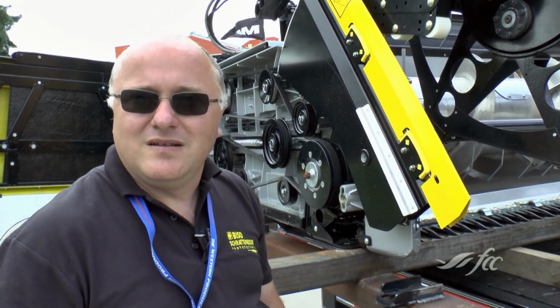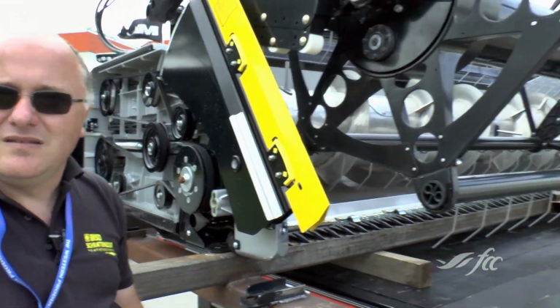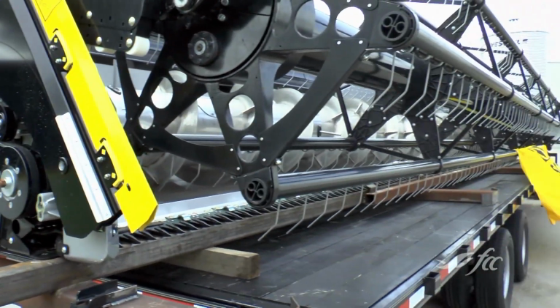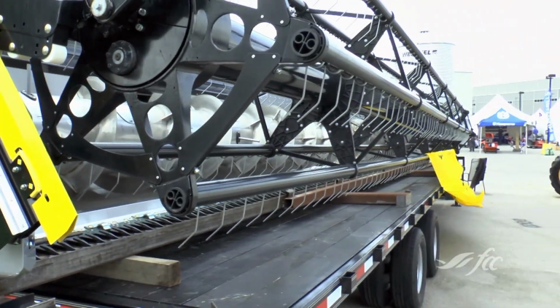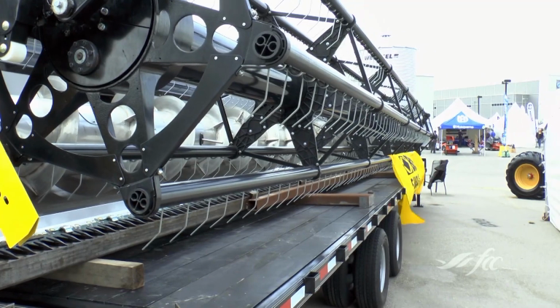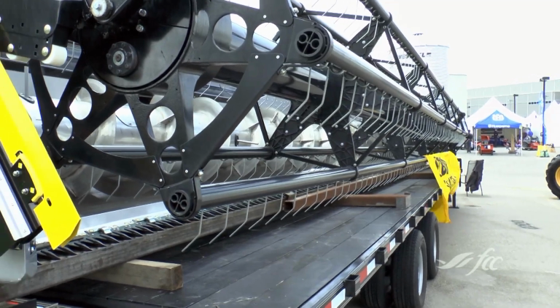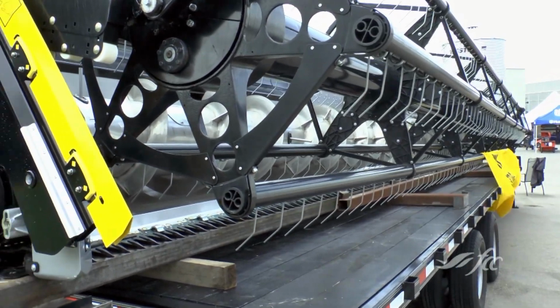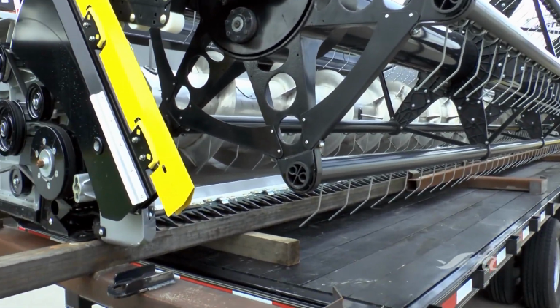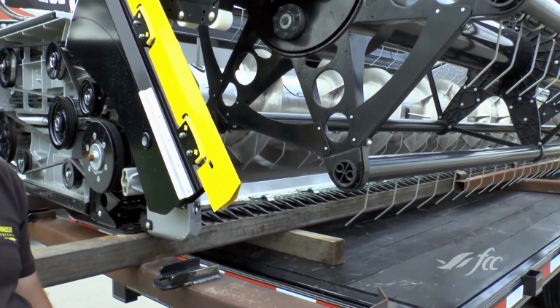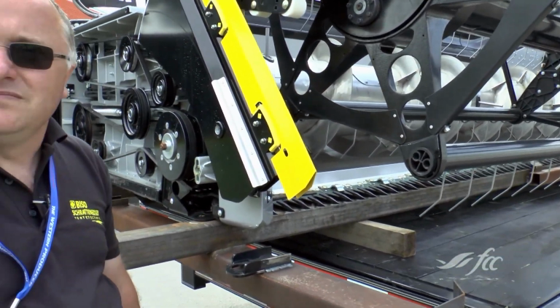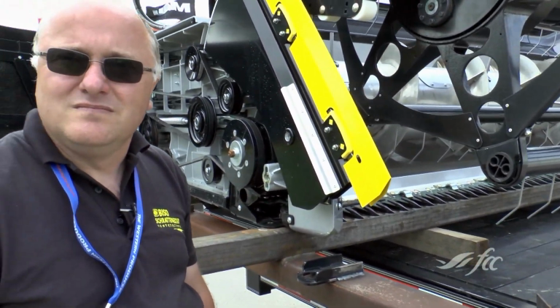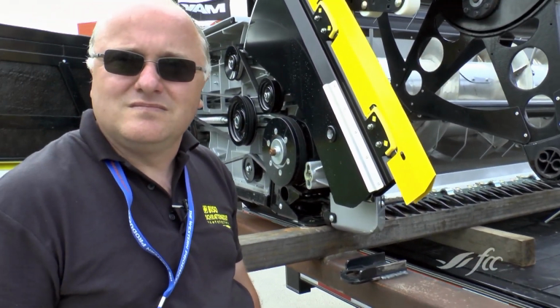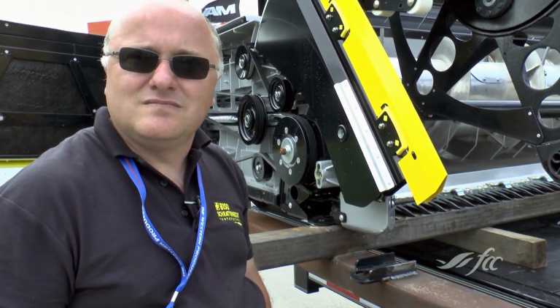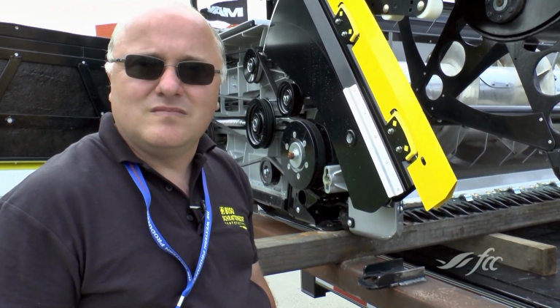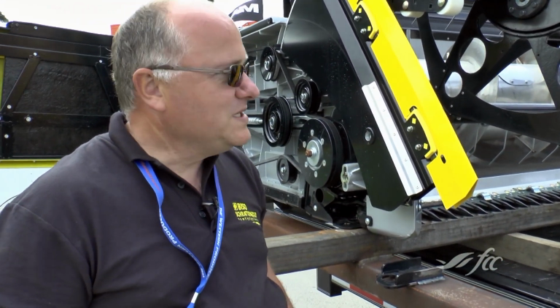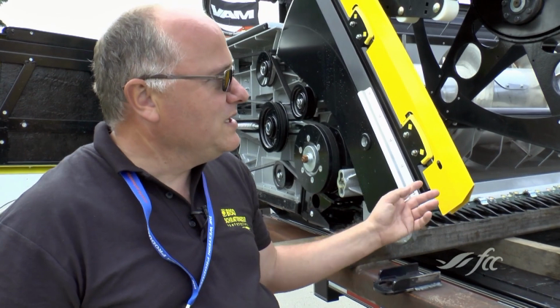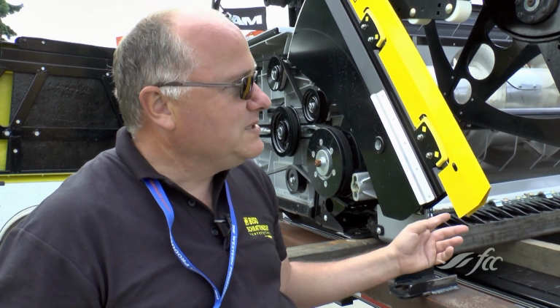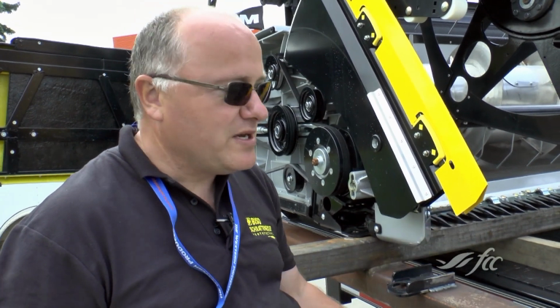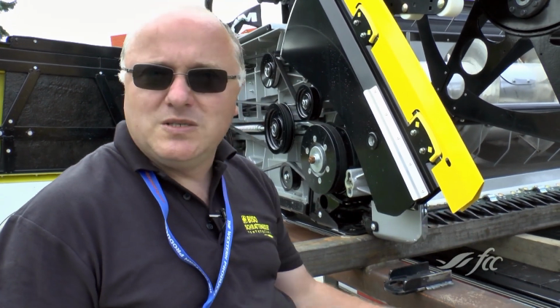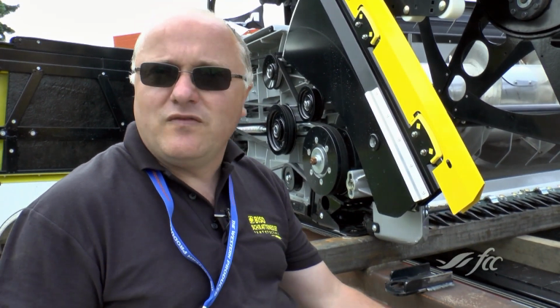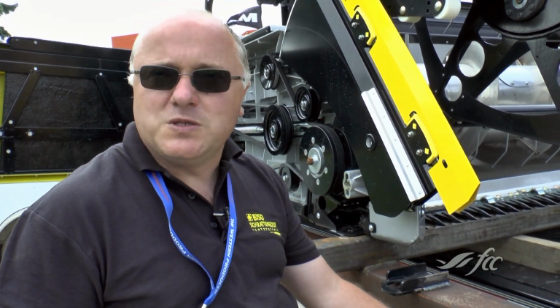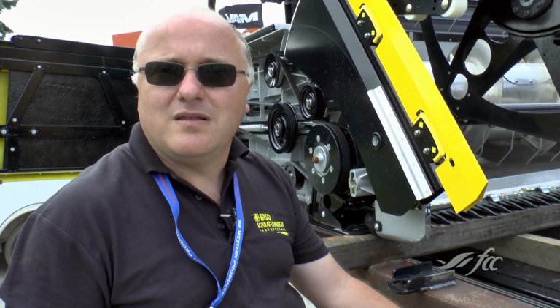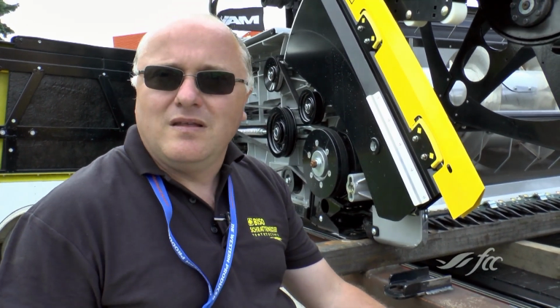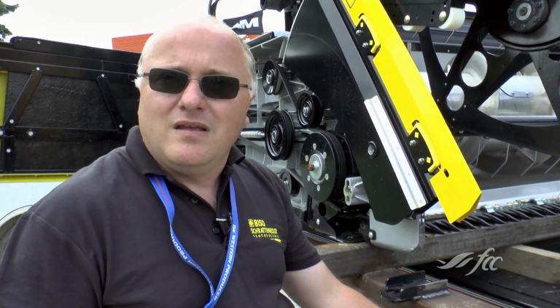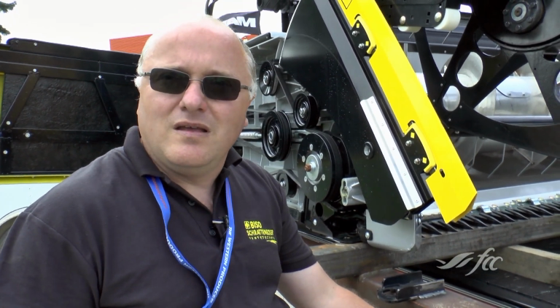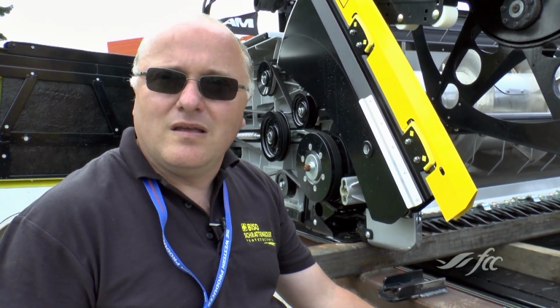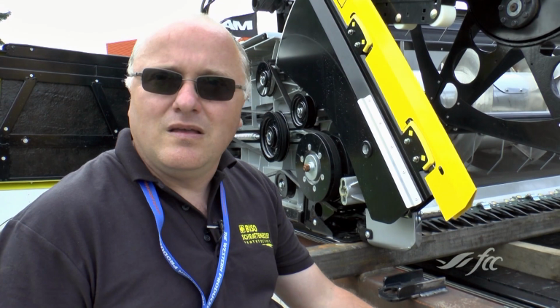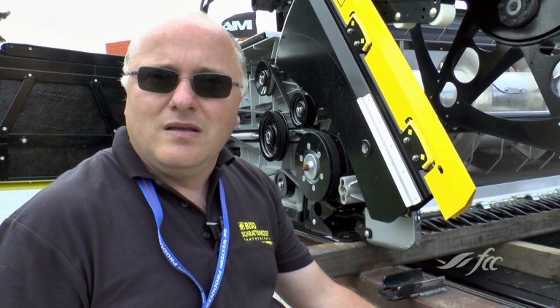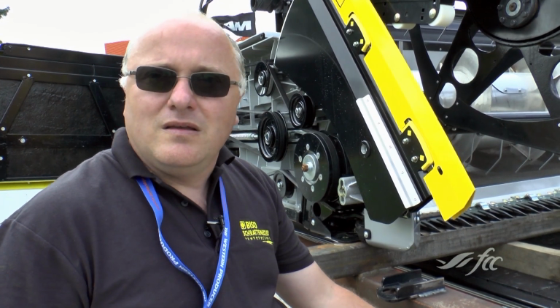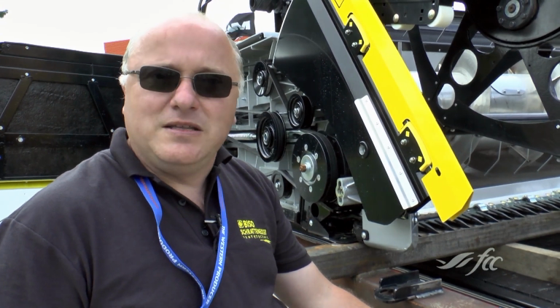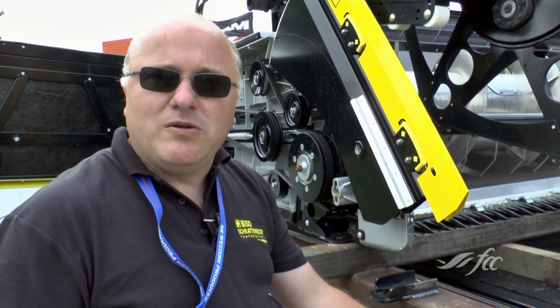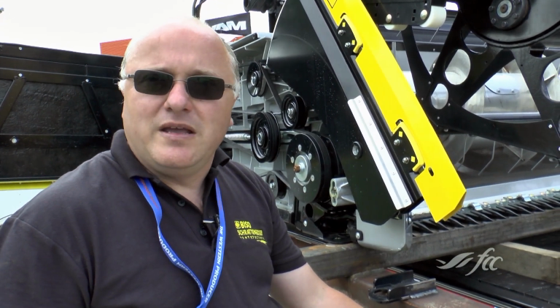So a header like this one — 35 feet — what kind of price tag are we looking at? This one here, the way it sits right now, is about $95,000. I imagine that would put it in the range of the other top headers out there? Yeah, it should be right in there.